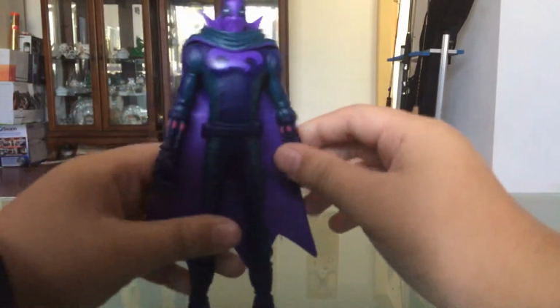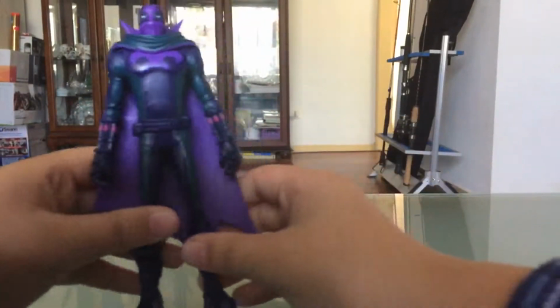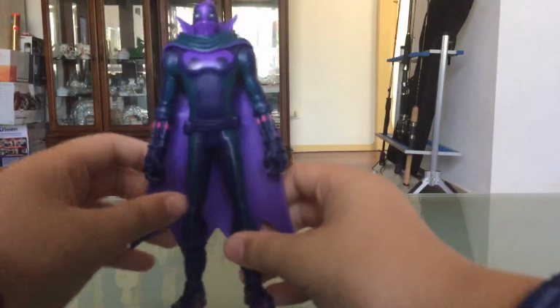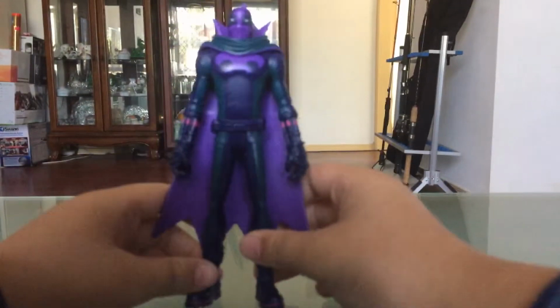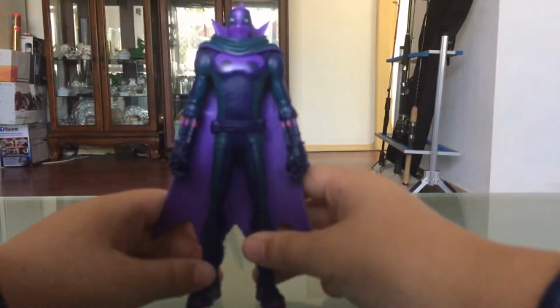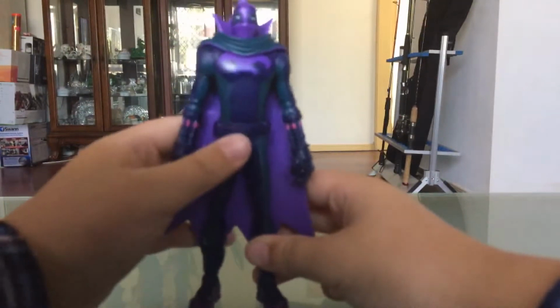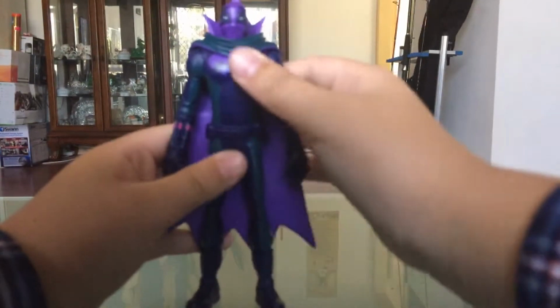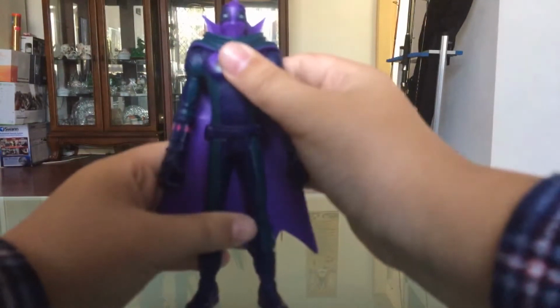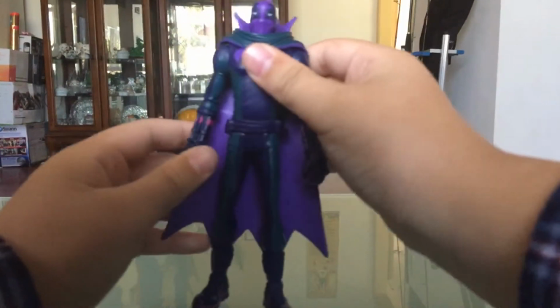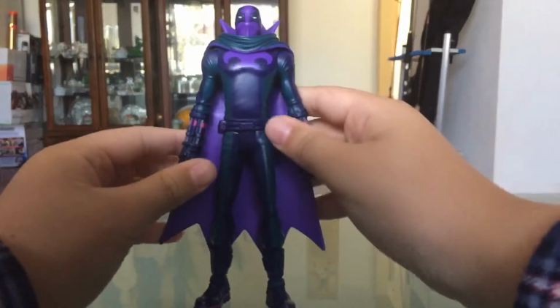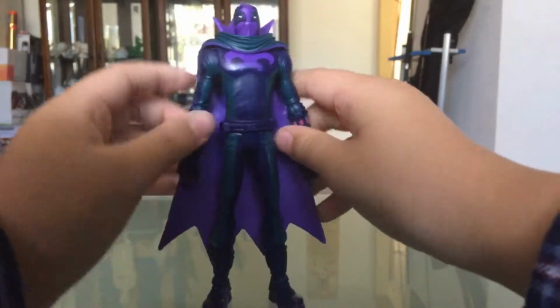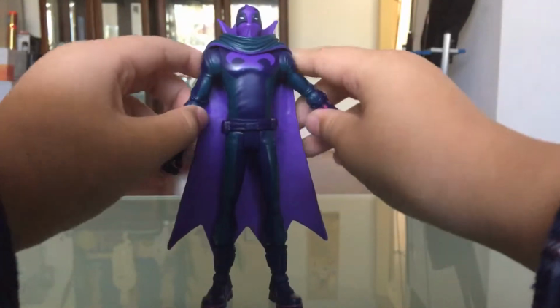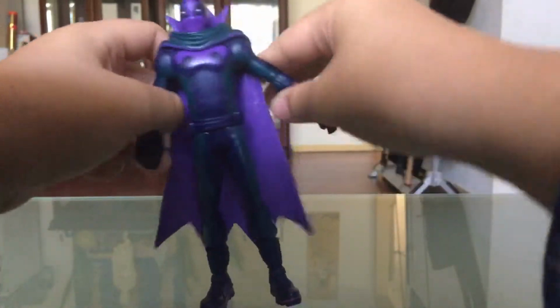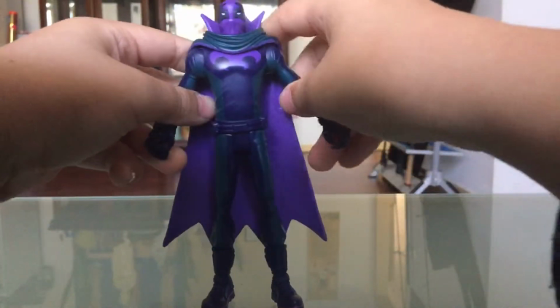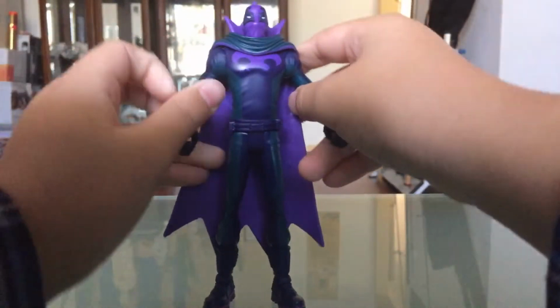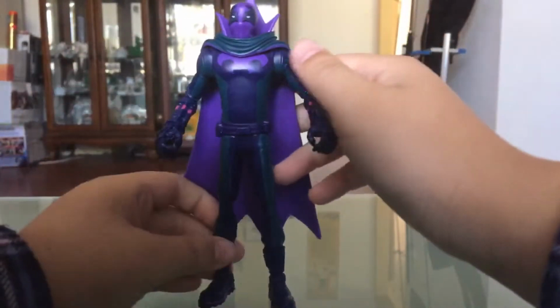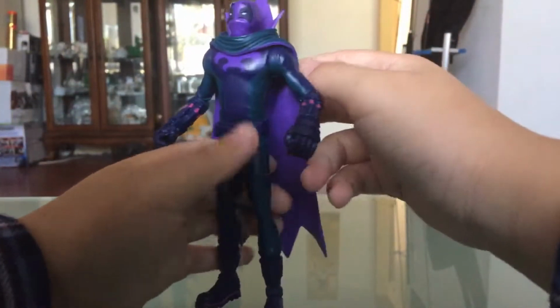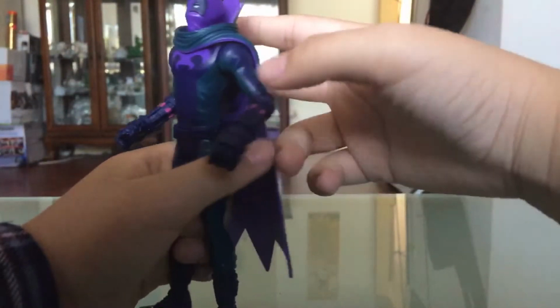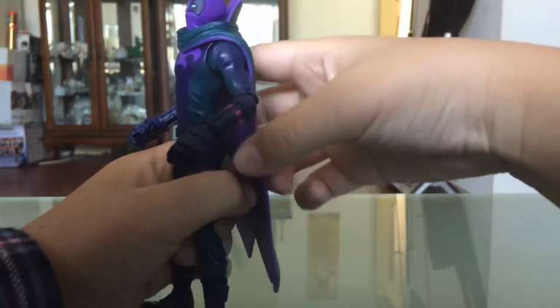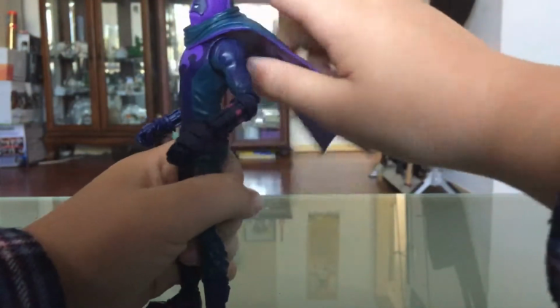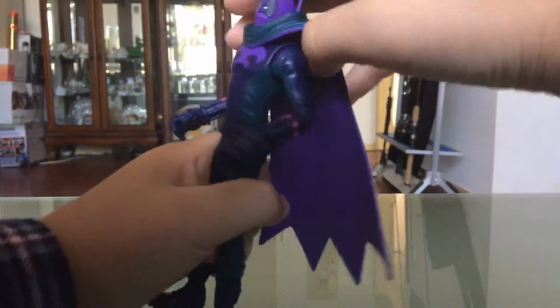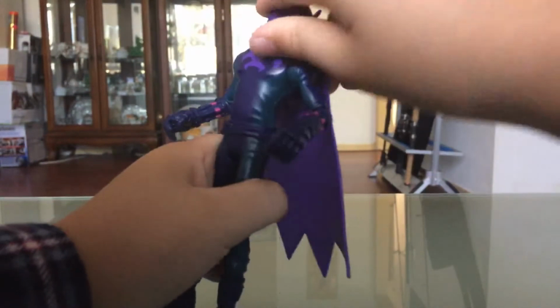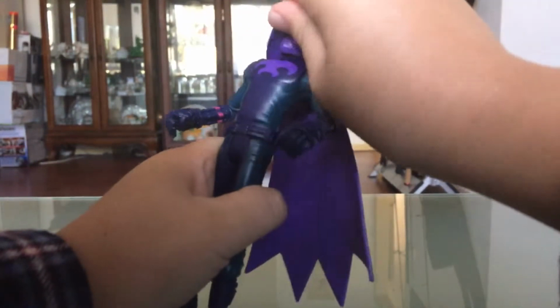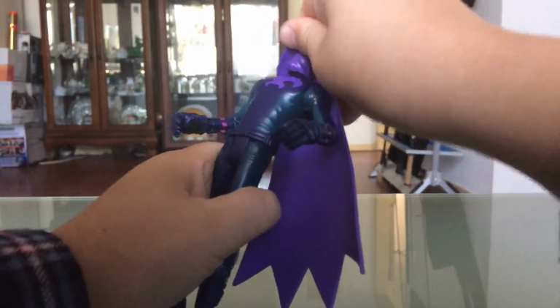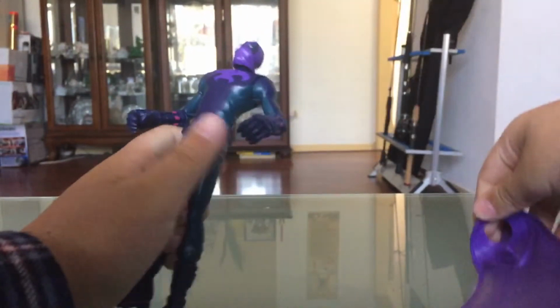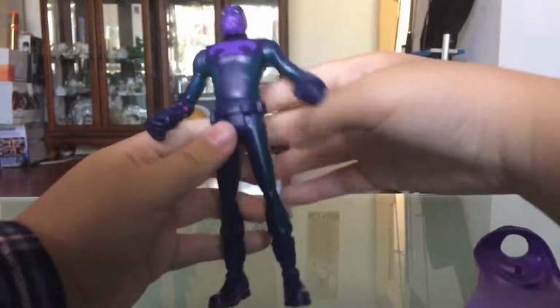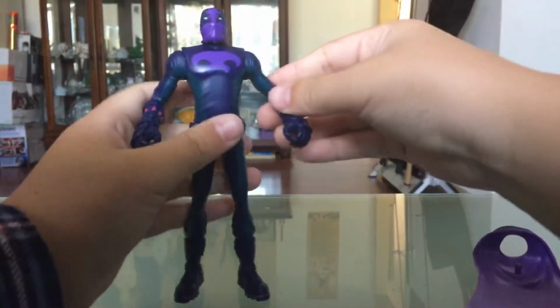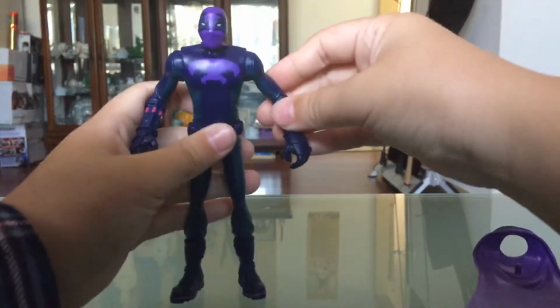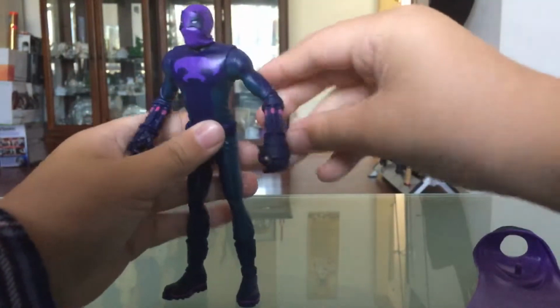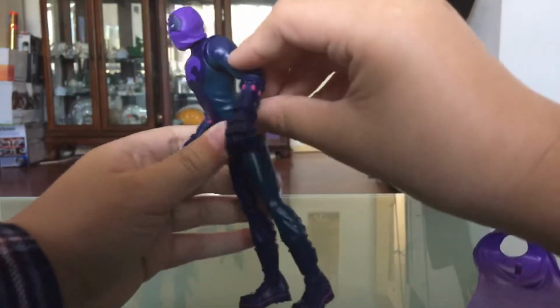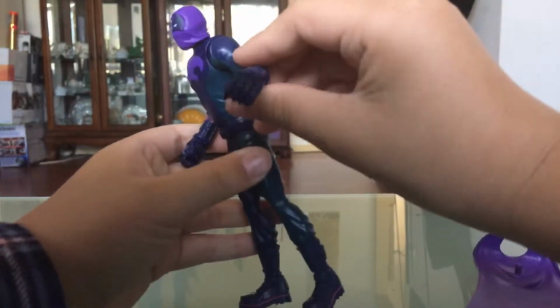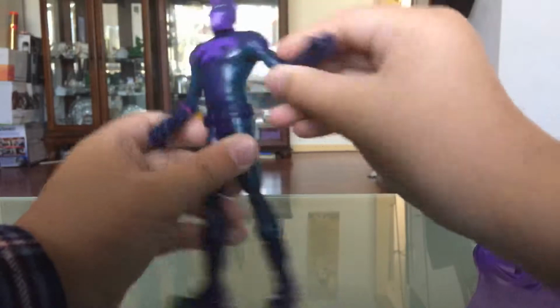So here it is — Marvel's Power from Spider-Man Super Spider-Verse. His cape is removable. There it is with his cape on. He has his gauntlets here.